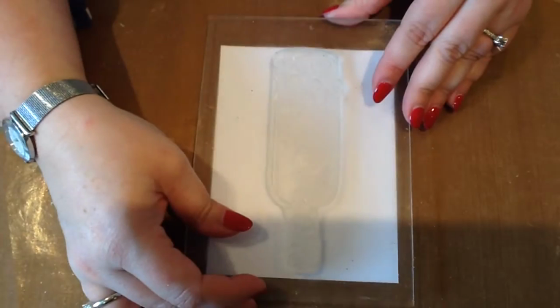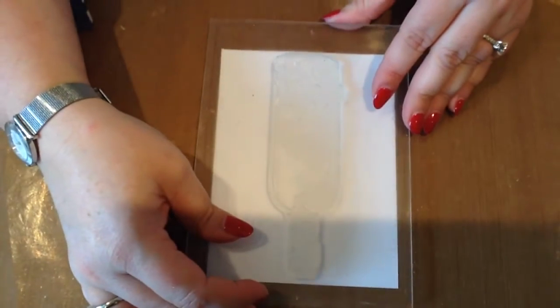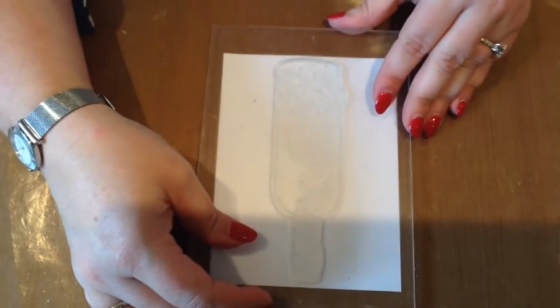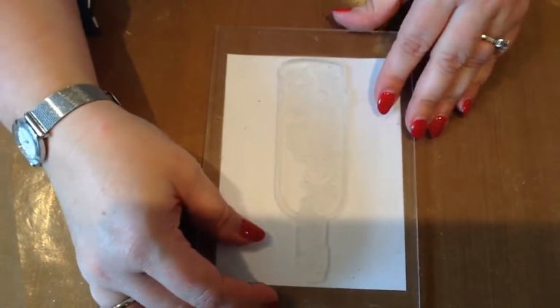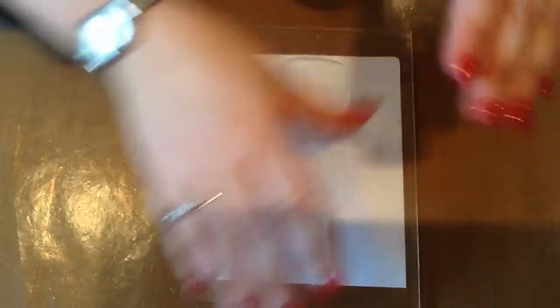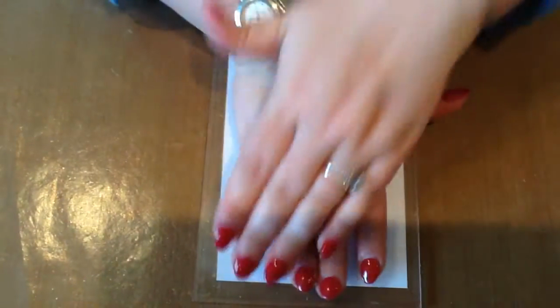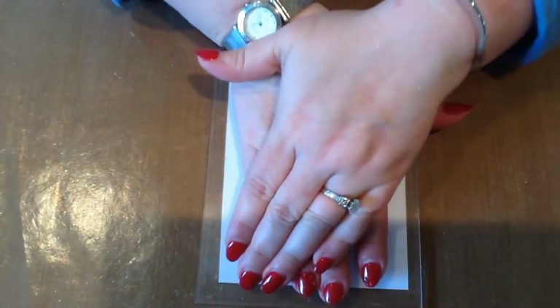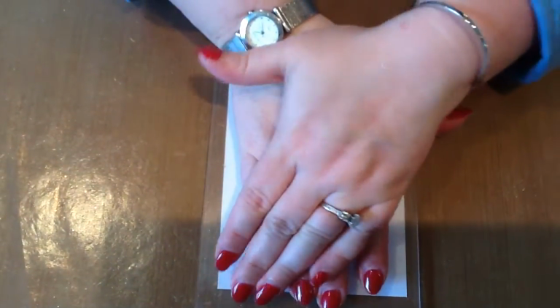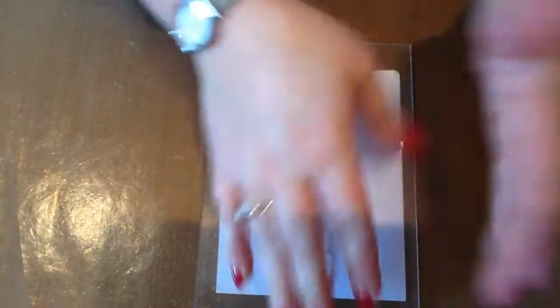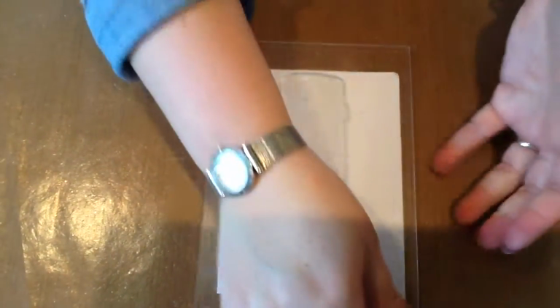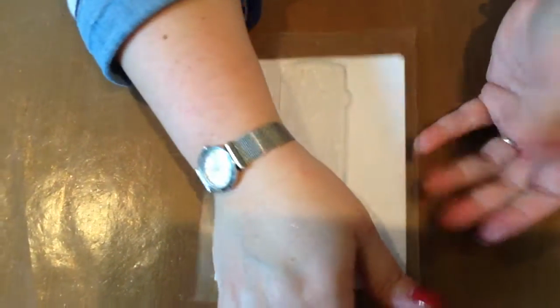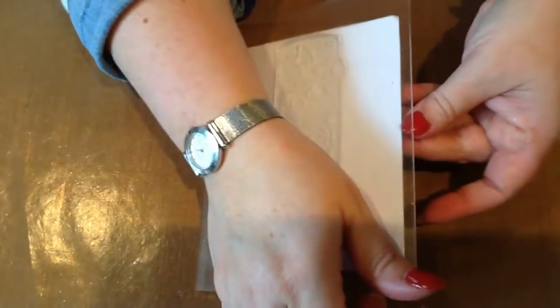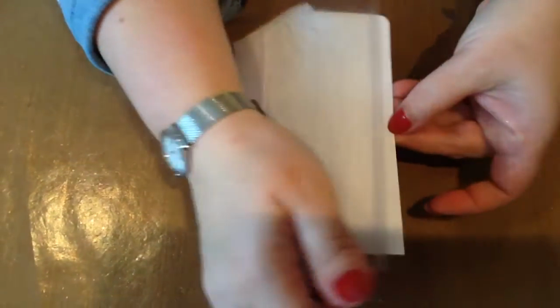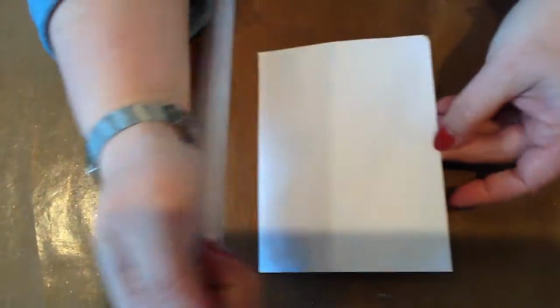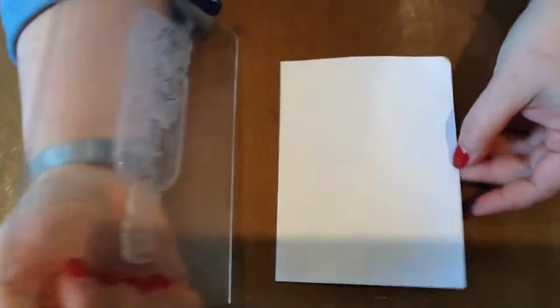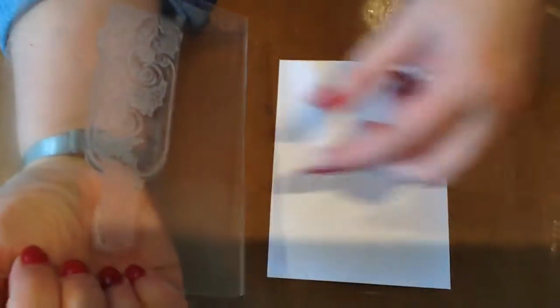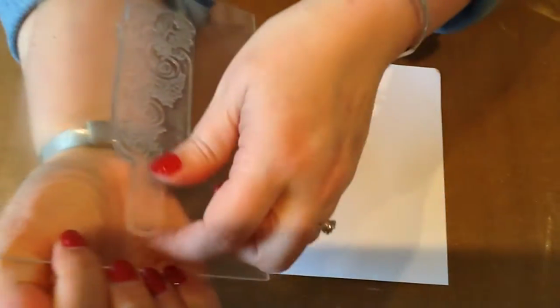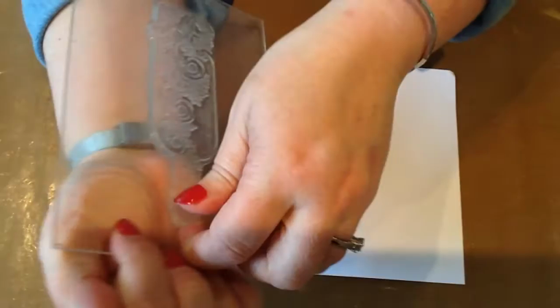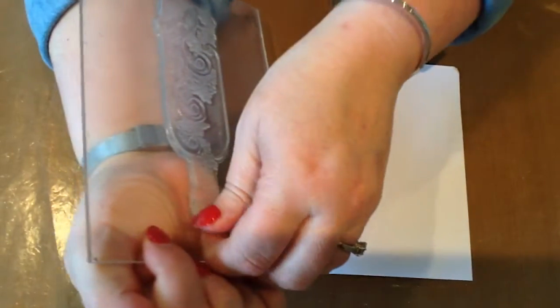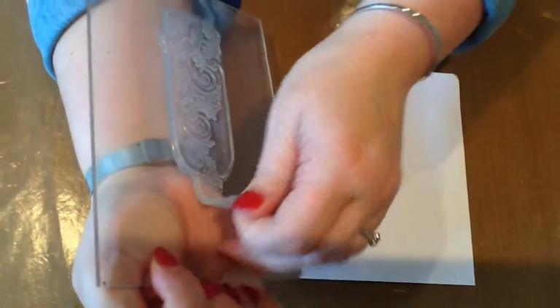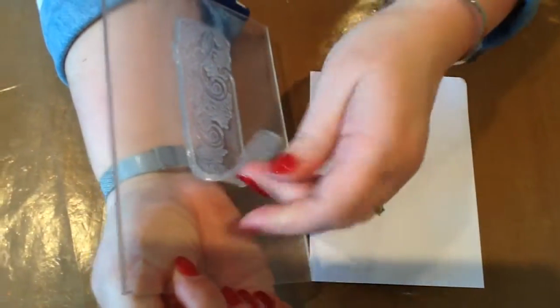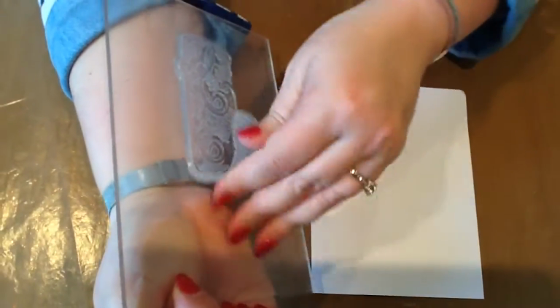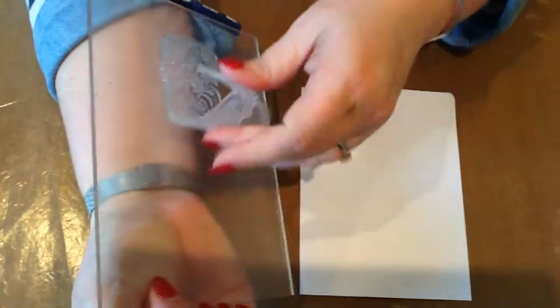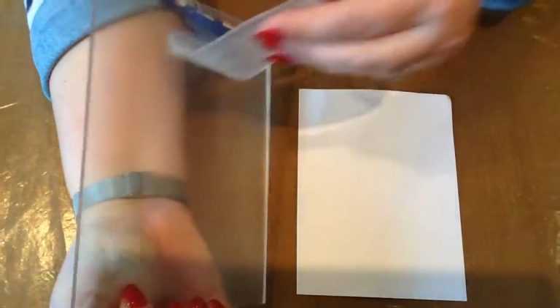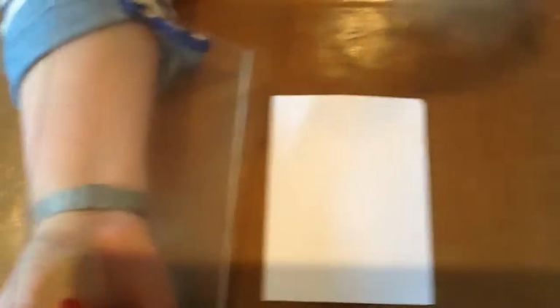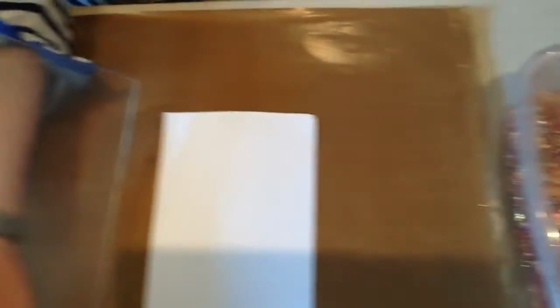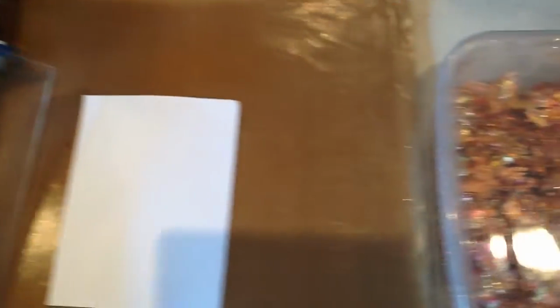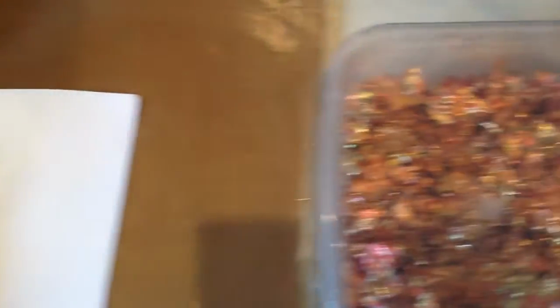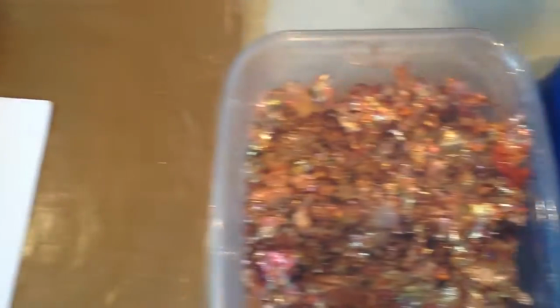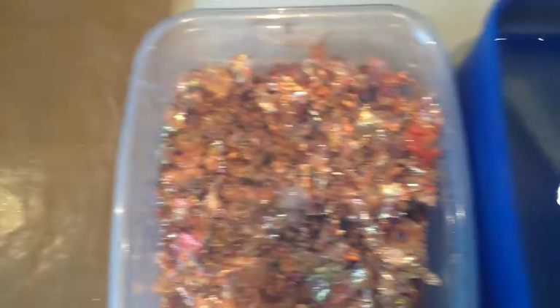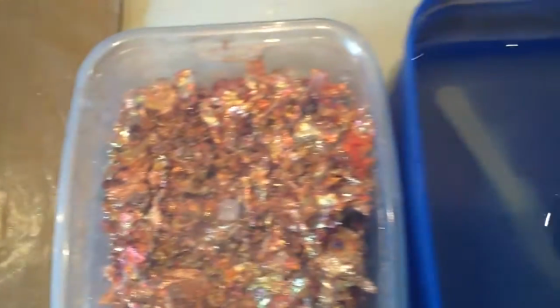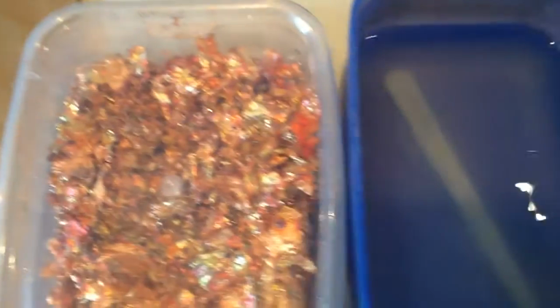Pop your stamp down, one hard push with all your weight behind it, and straight off. Then pop your stamp into cold water and that will remove the glue from your stamp.